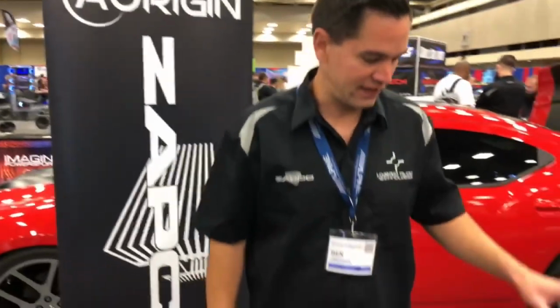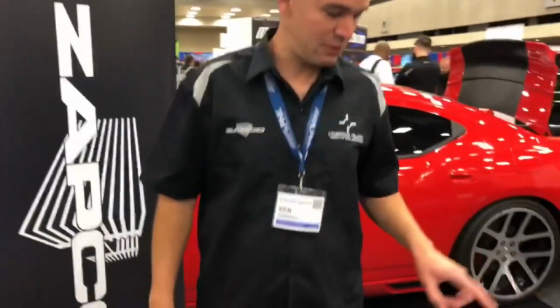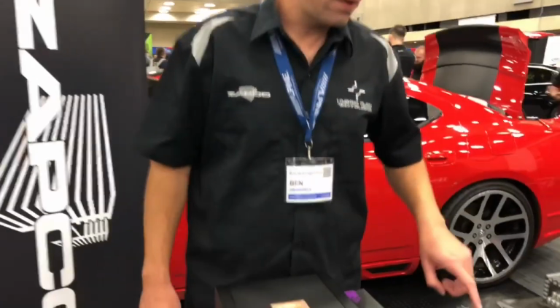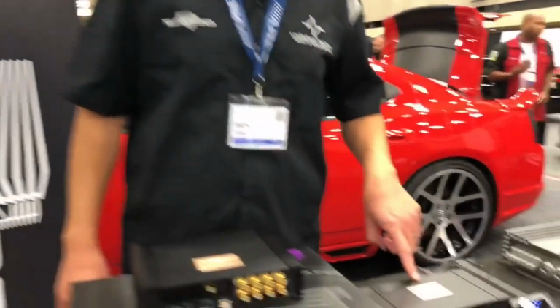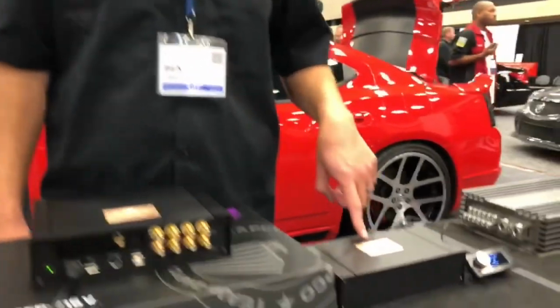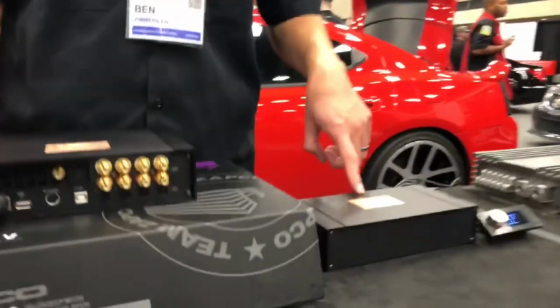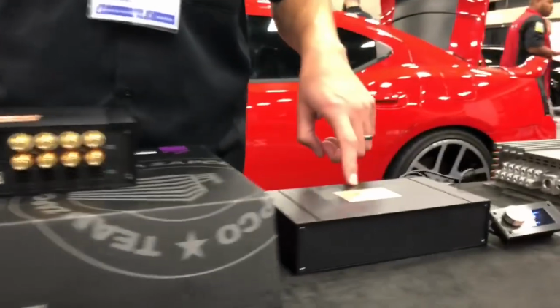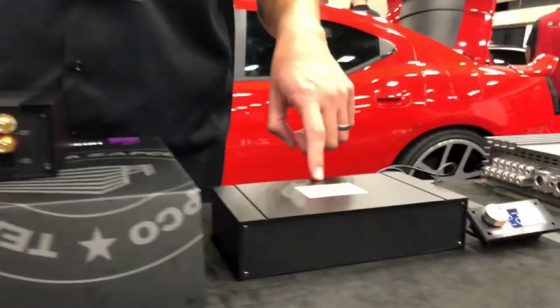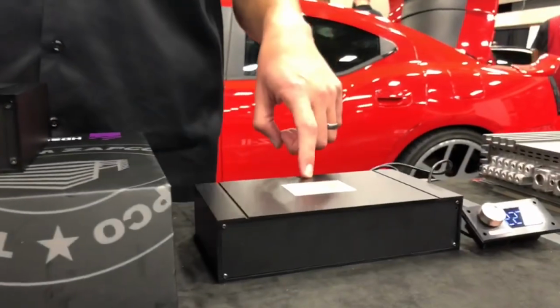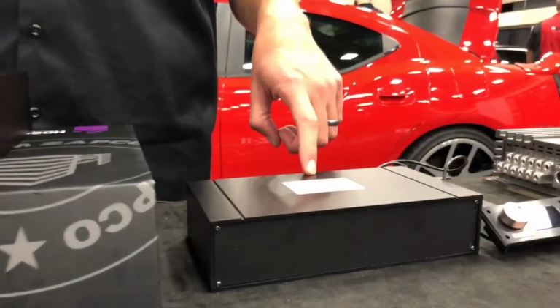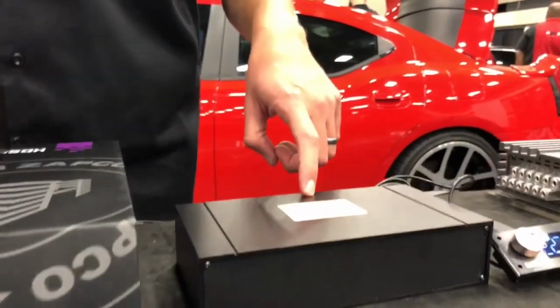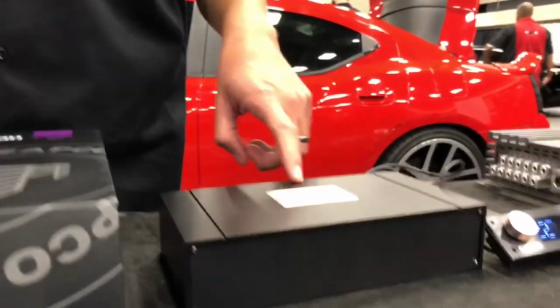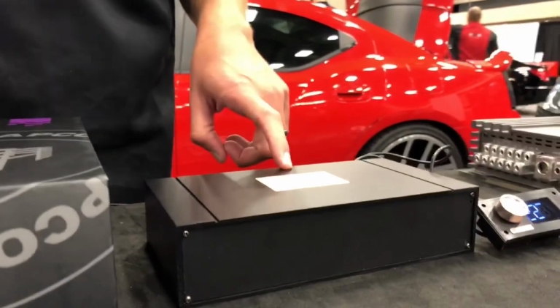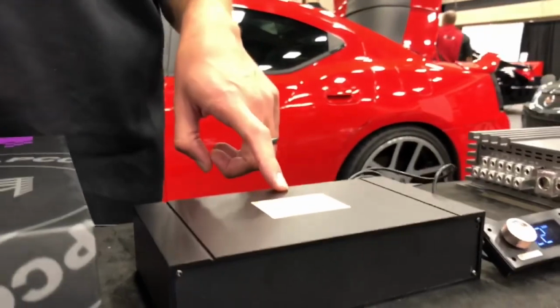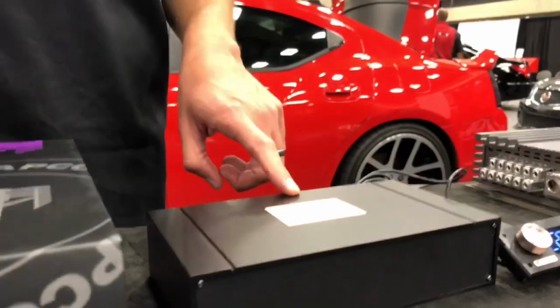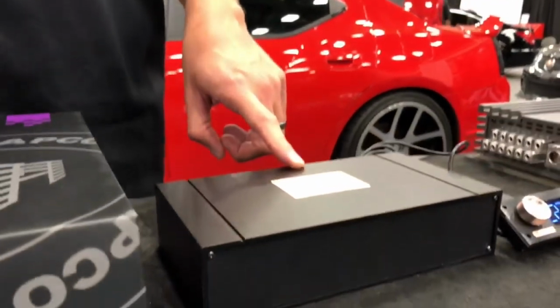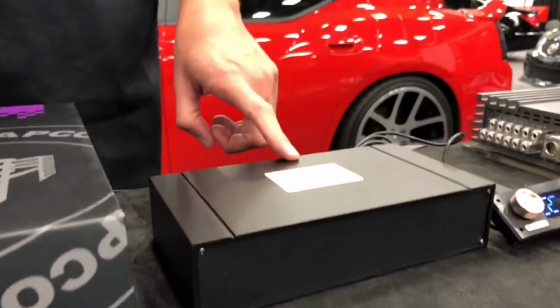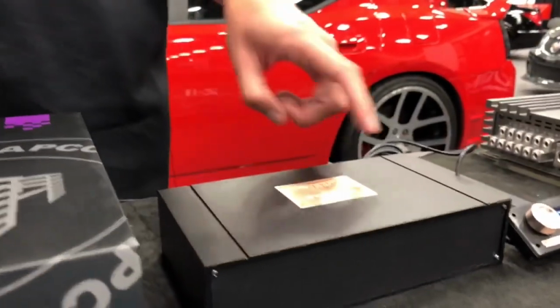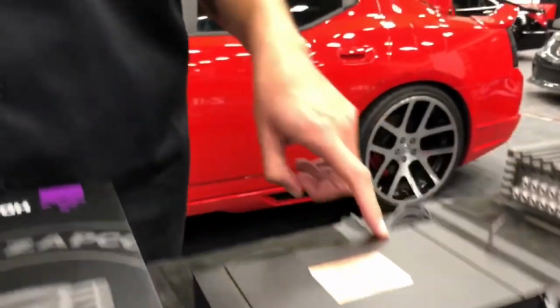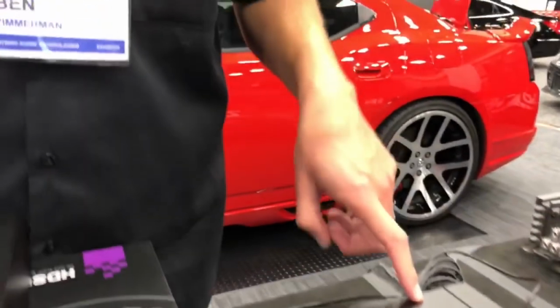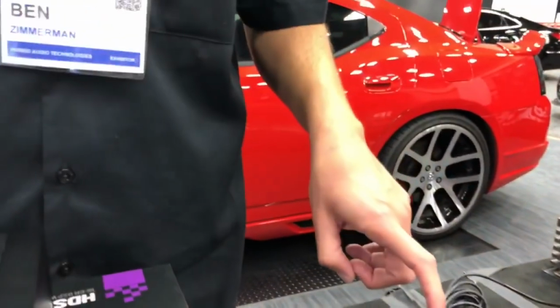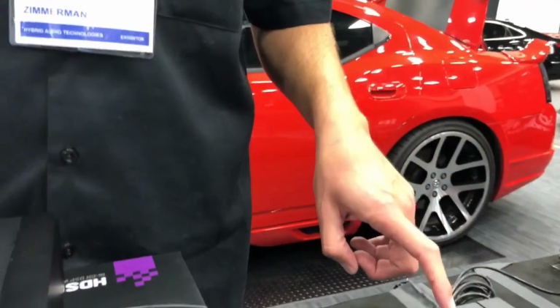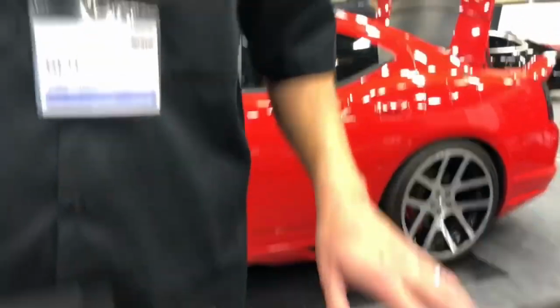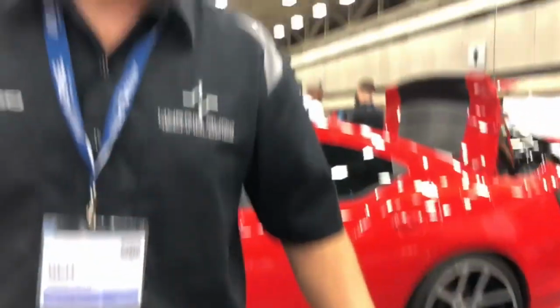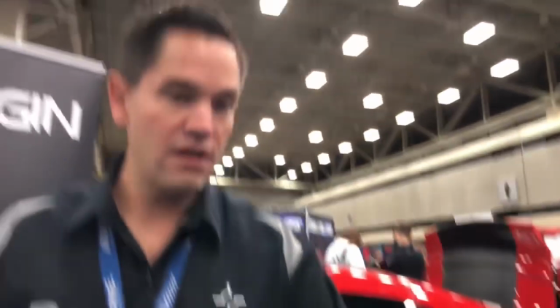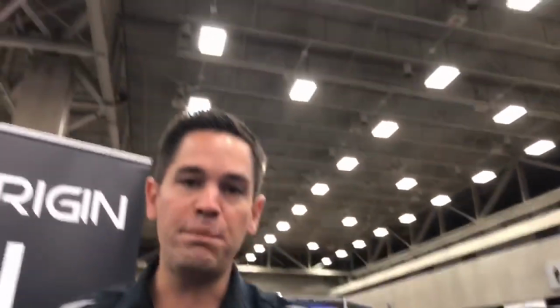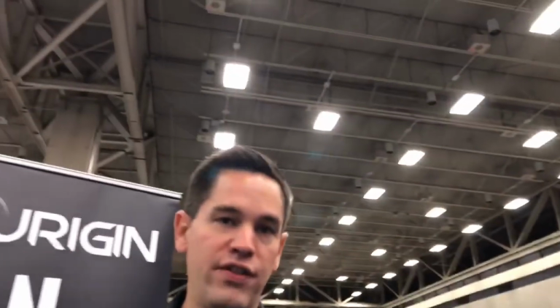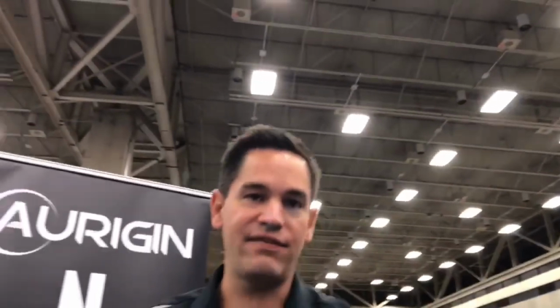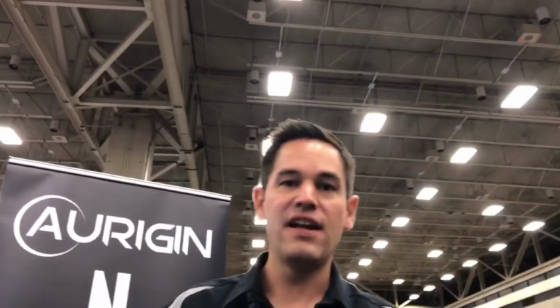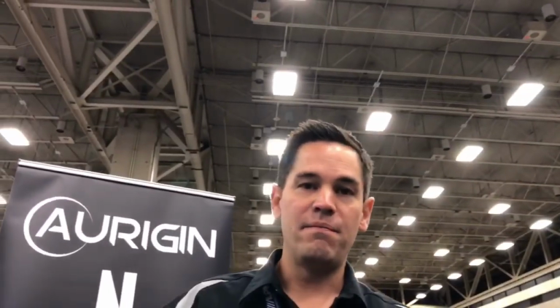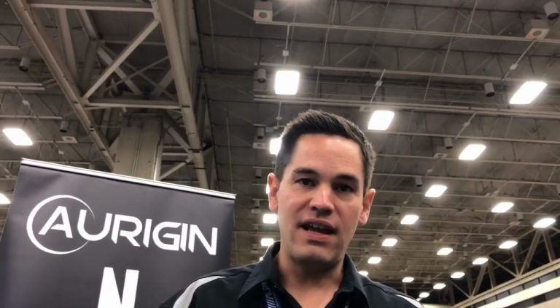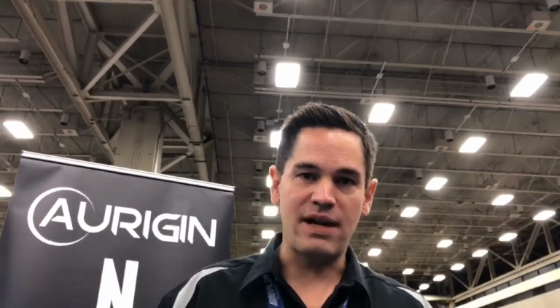We've got the ZAPCO DSP-Z8 Series 4 II. This is the new processor Series 4, and it will be shipping with Bluetooth connectivity in September.